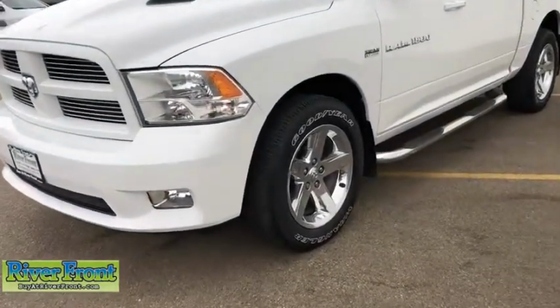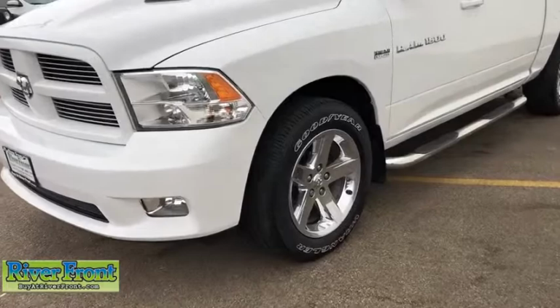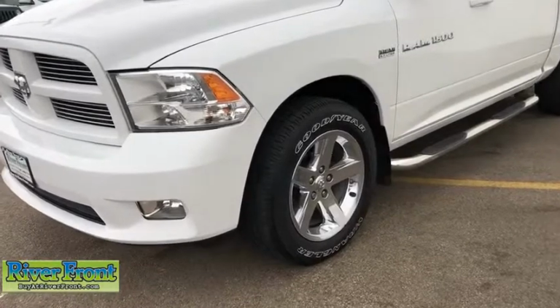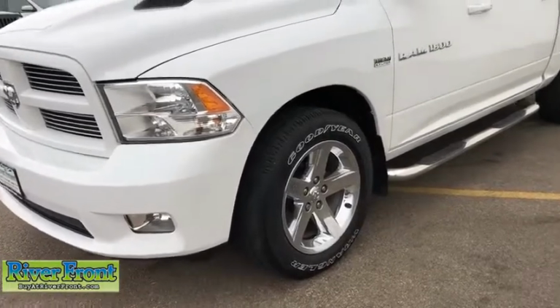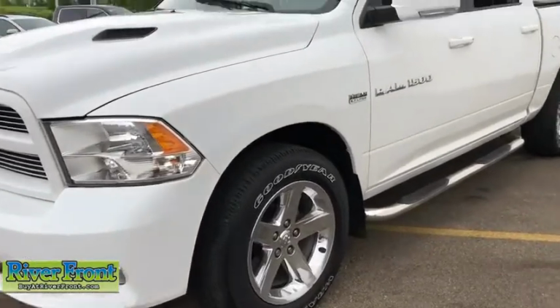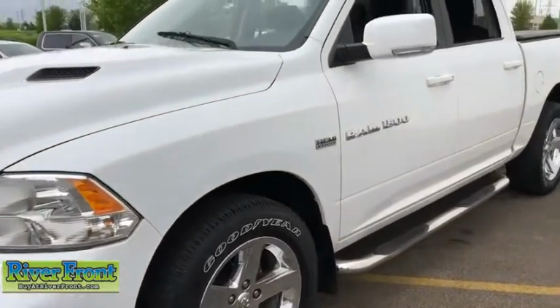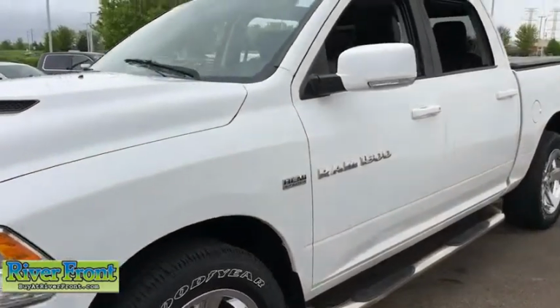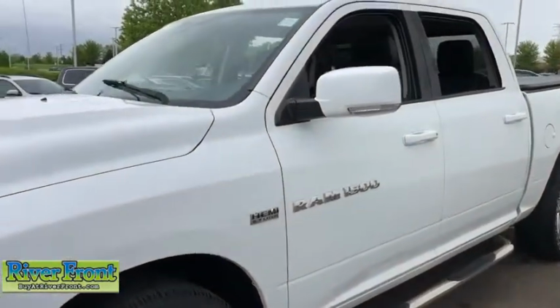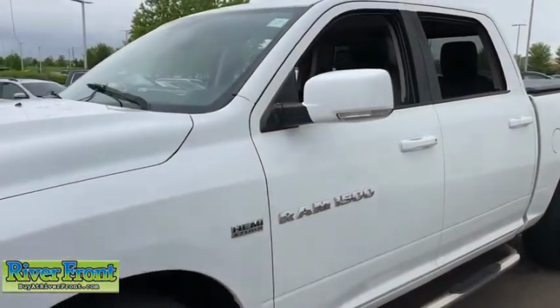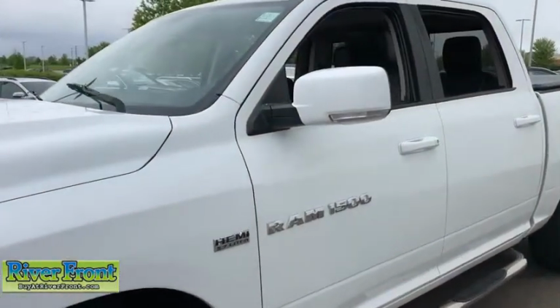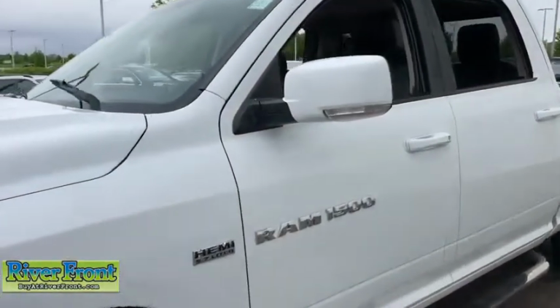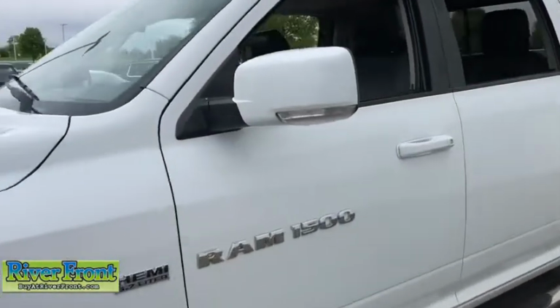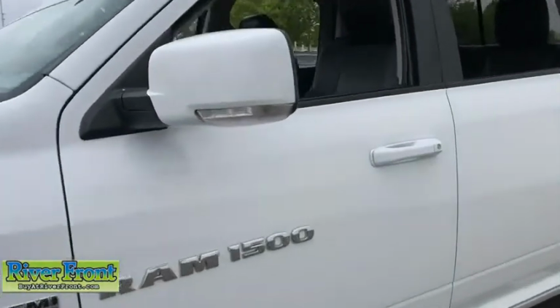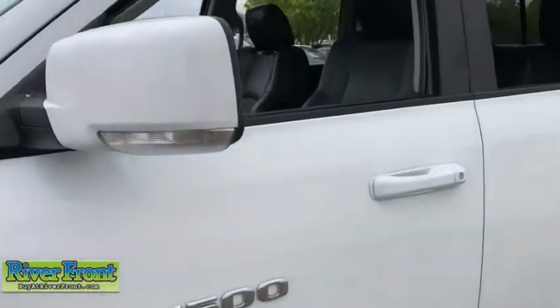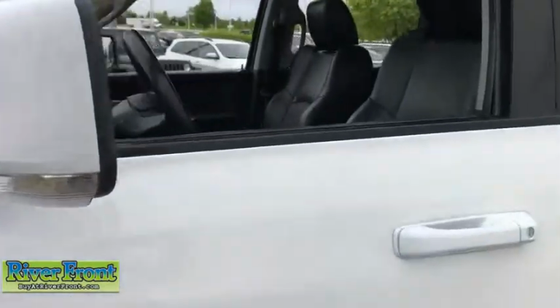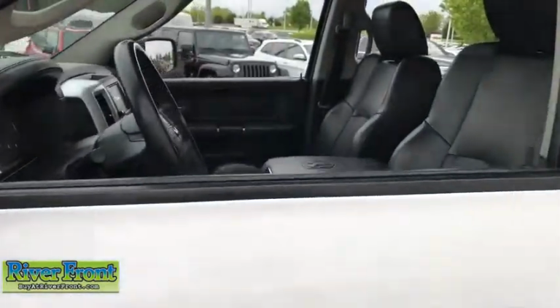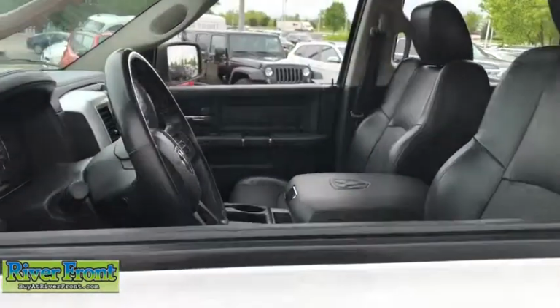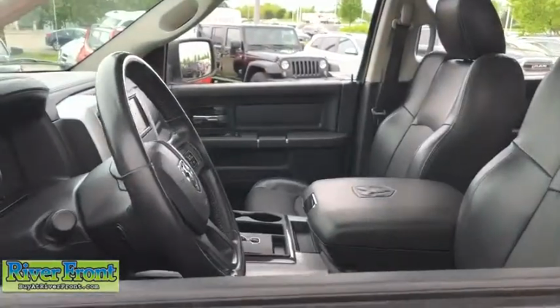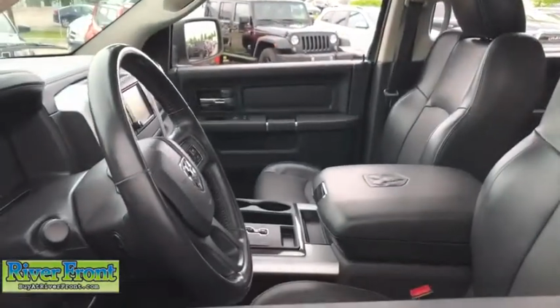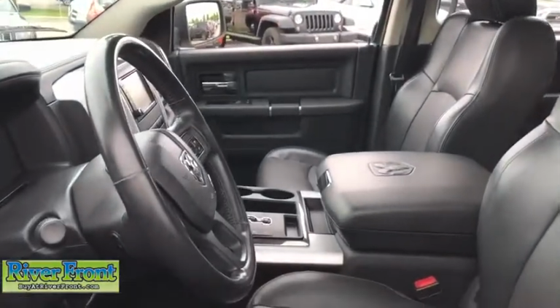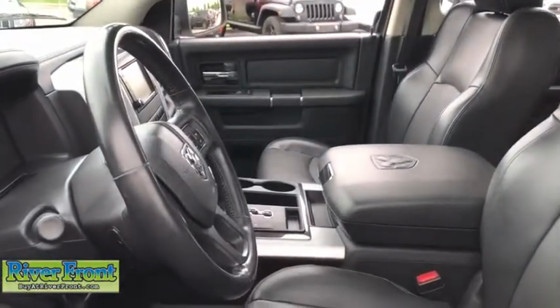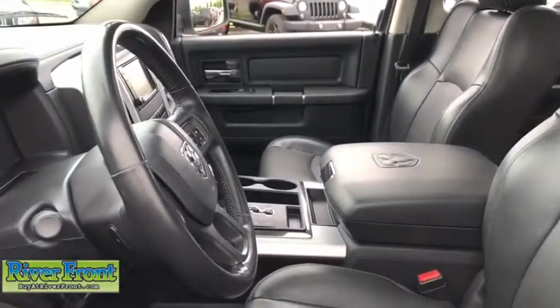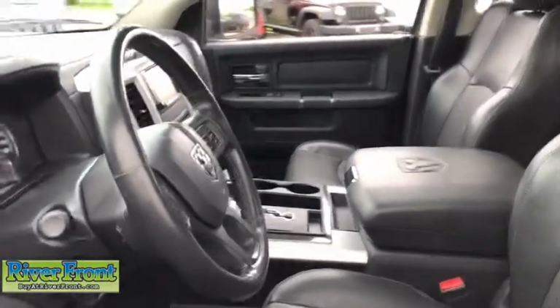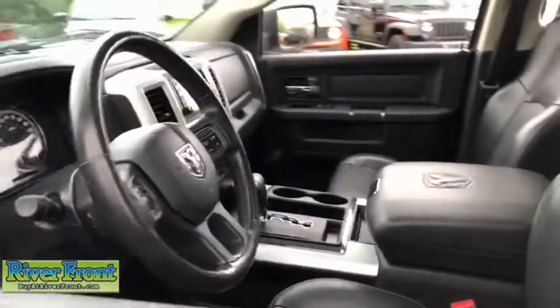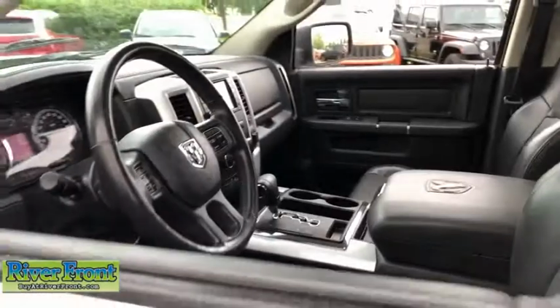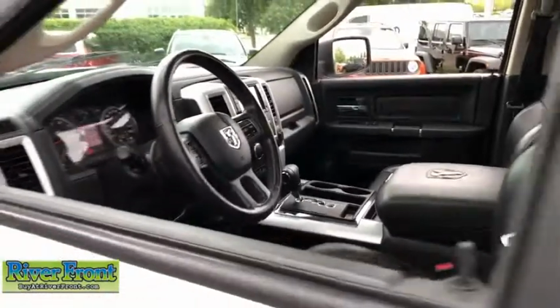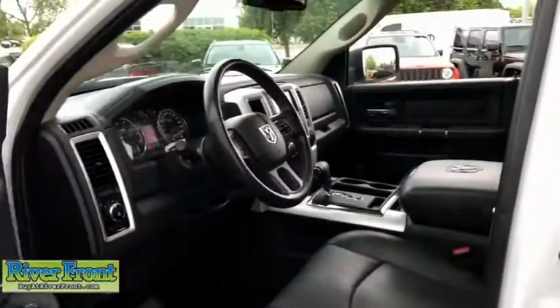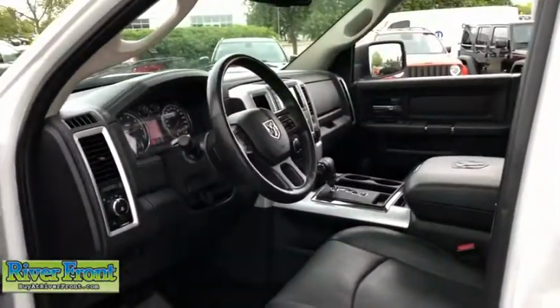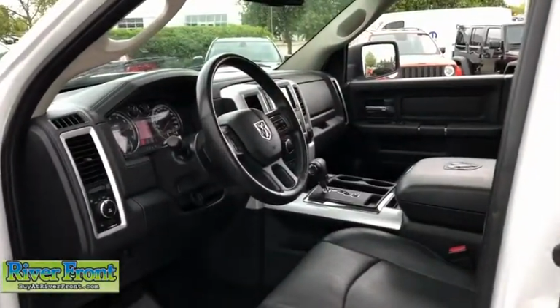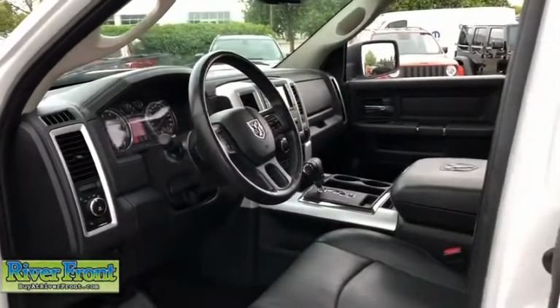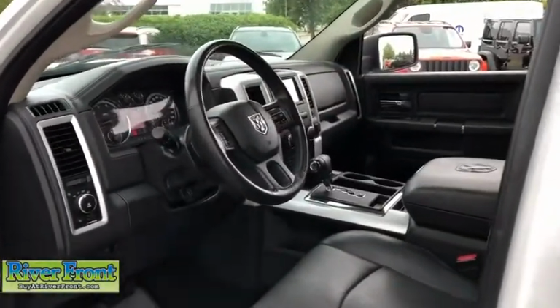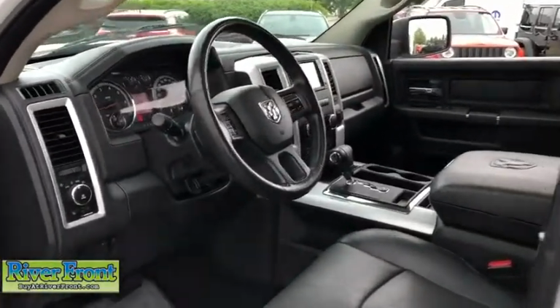Stability control, power steering, cruise control, universal garage door opener, MP3 player, power windows, fog lamps, trip computer, remote power door locks, compass, tachometer, center console, auxiliary power outlet.